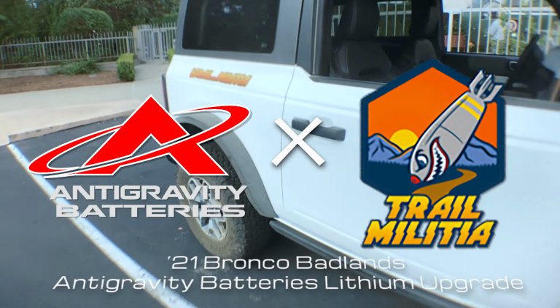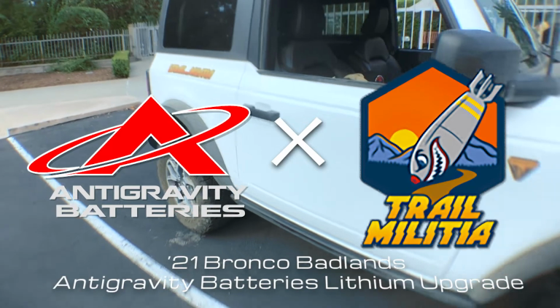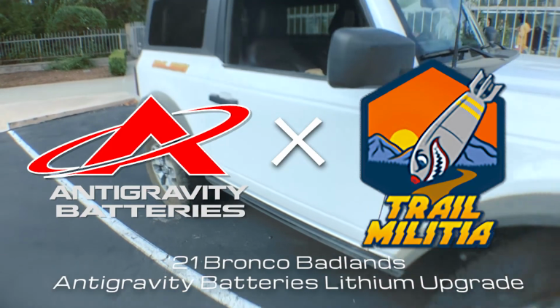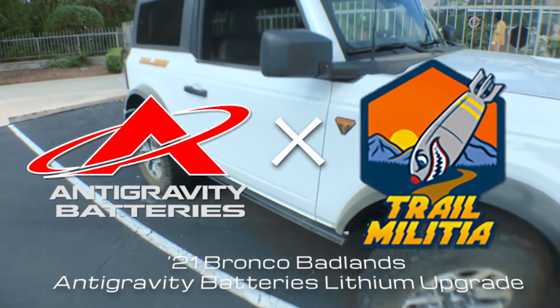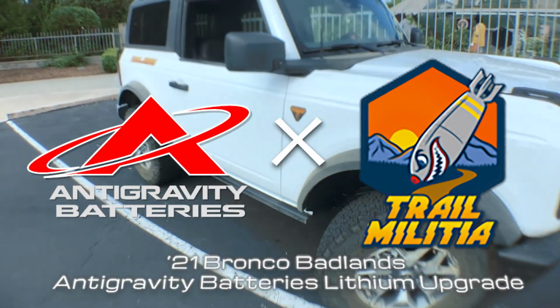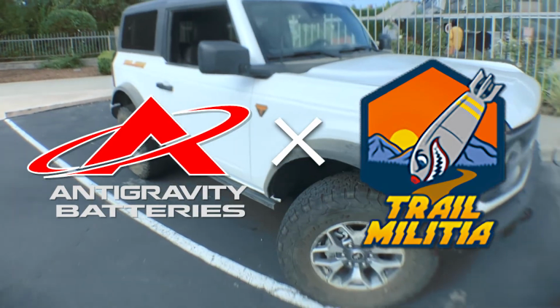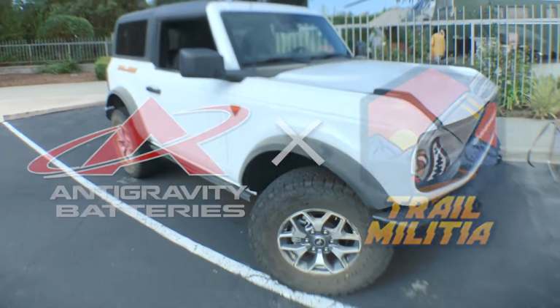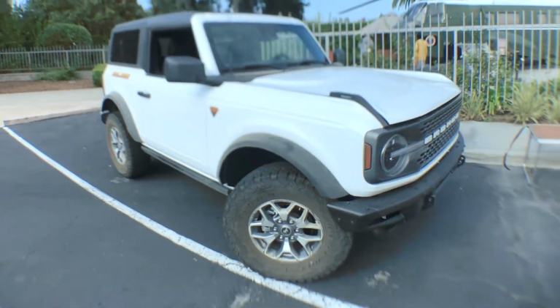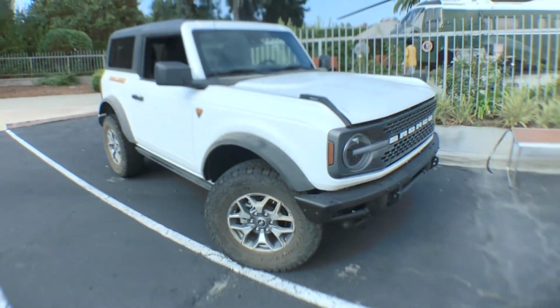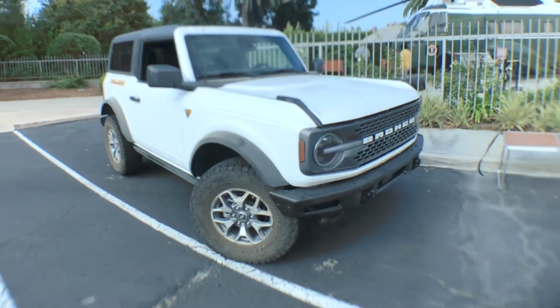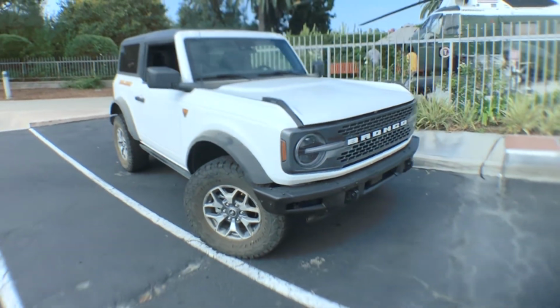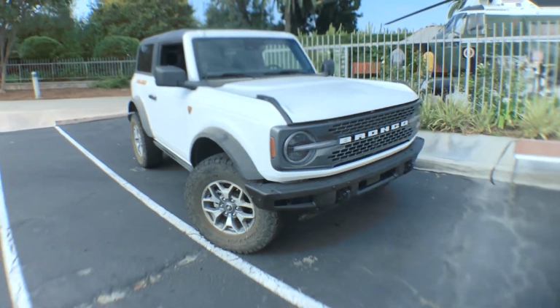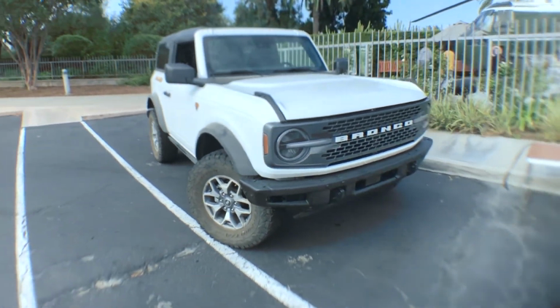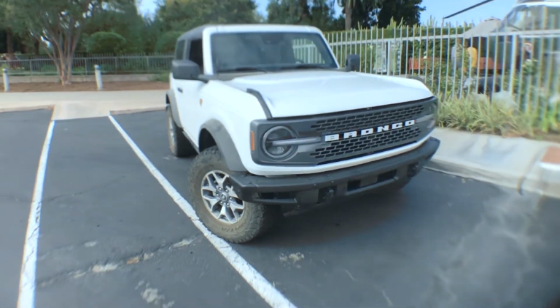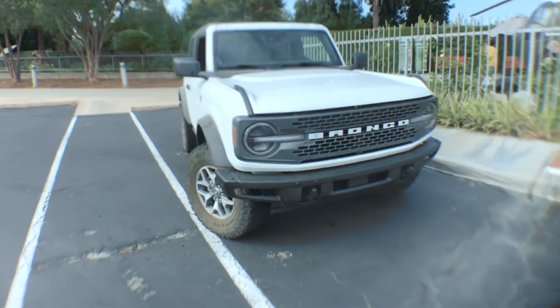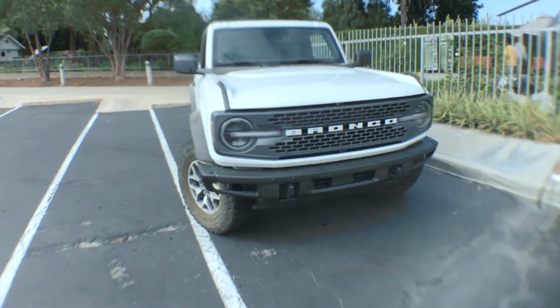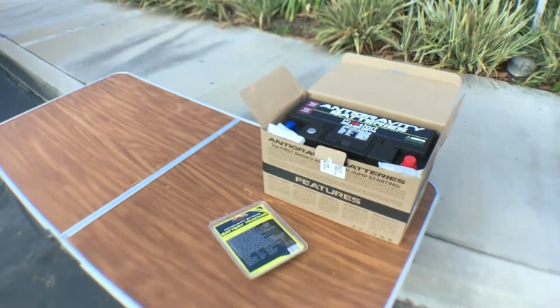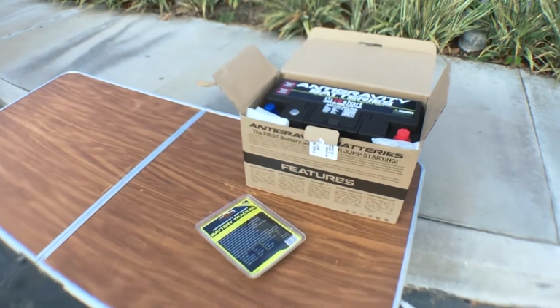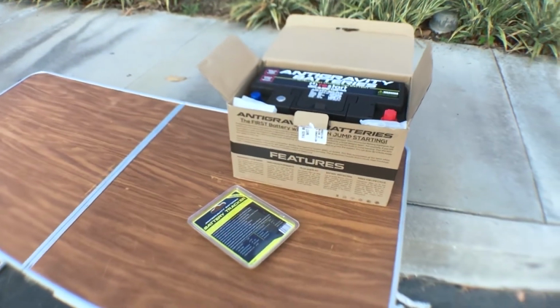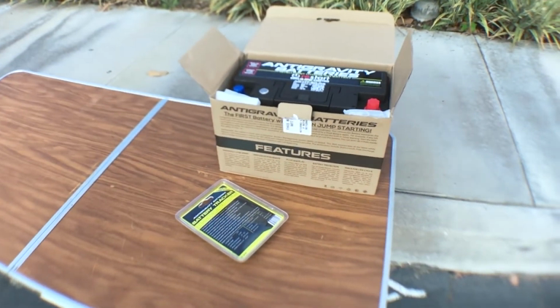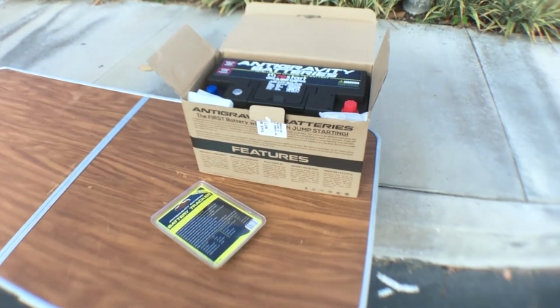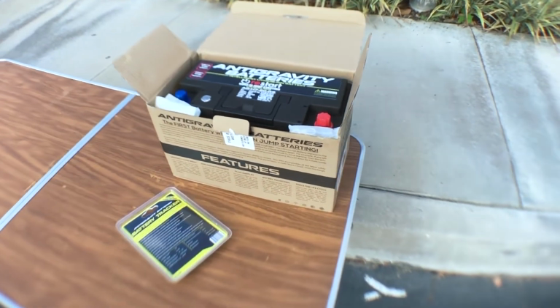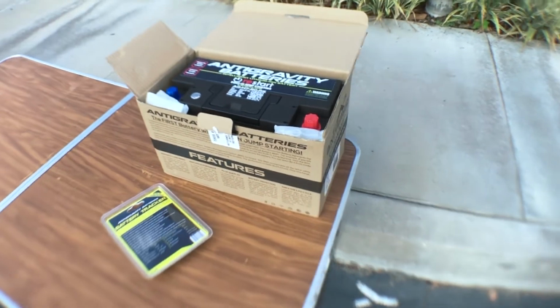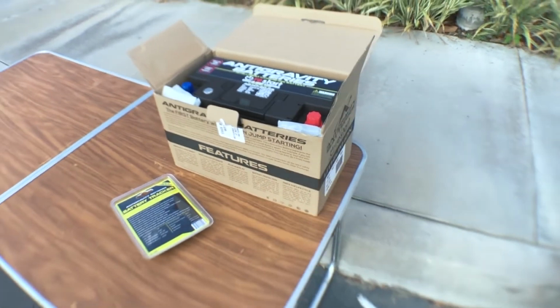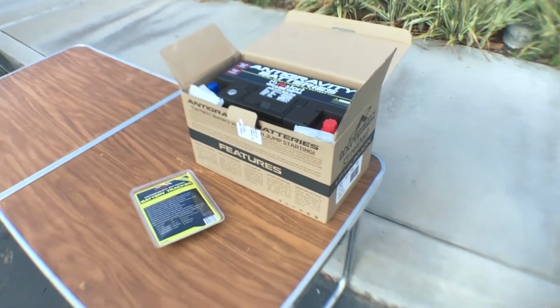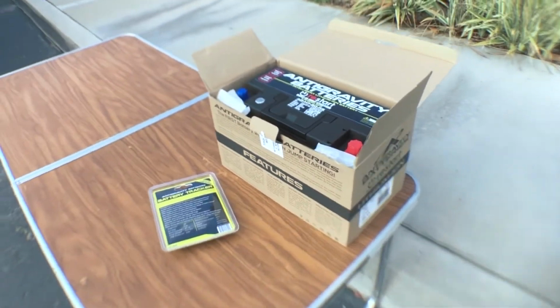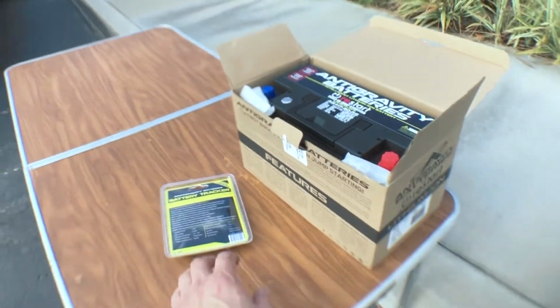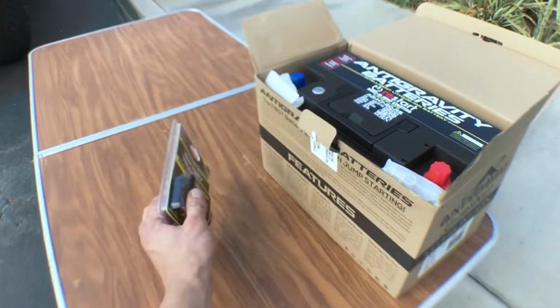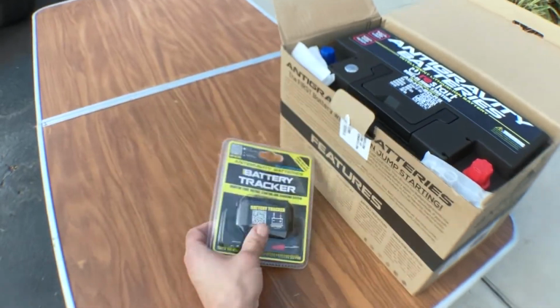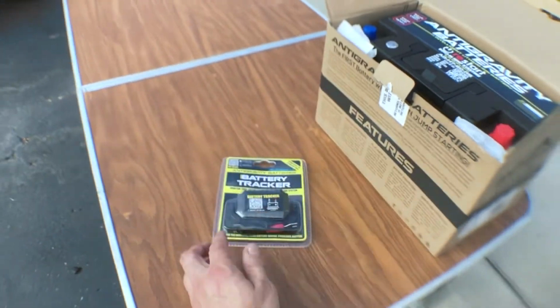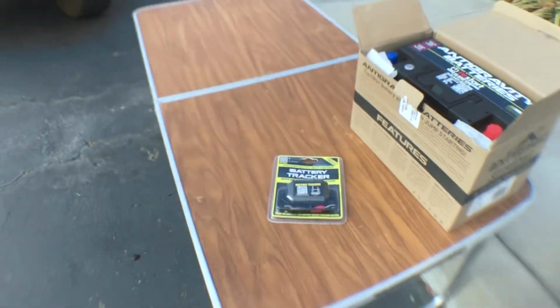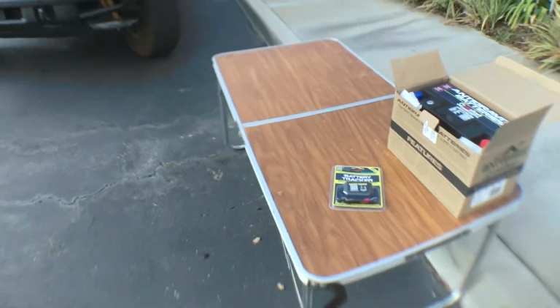We've got ourselves a 2021 Ford Bronco, we're here with Trail Militia, and we're going to be installing one of our H7 60Ah batteries and one of the battery trackers.